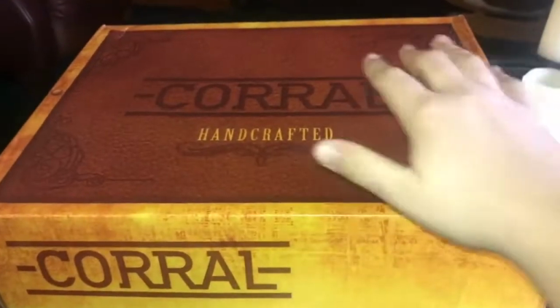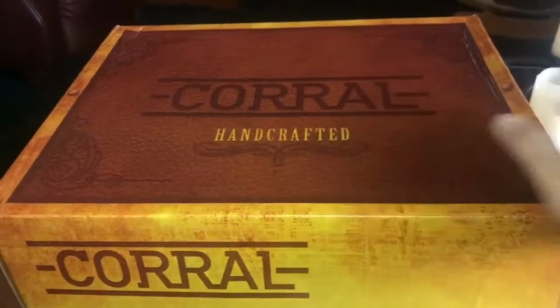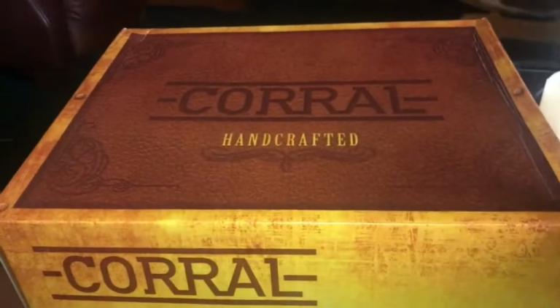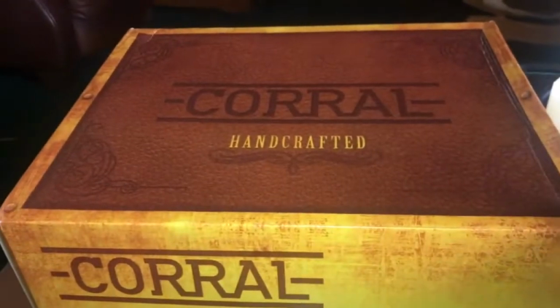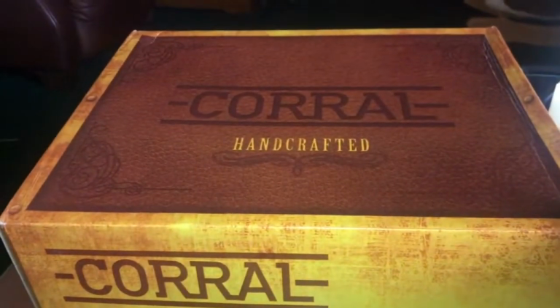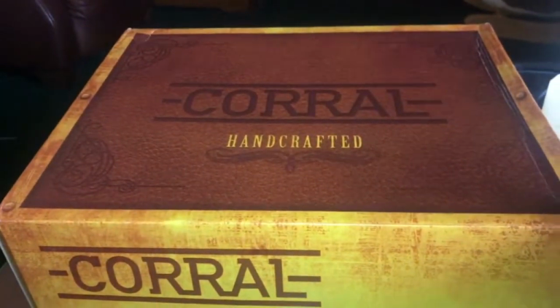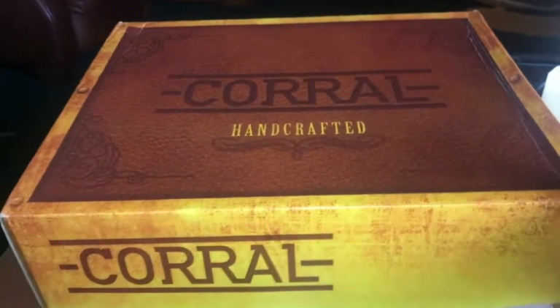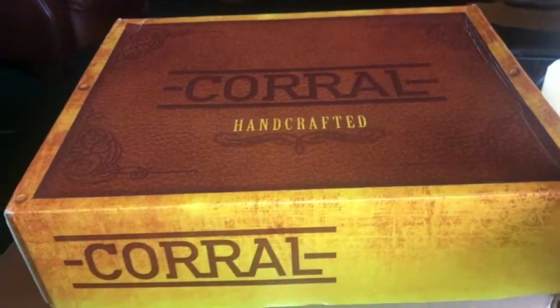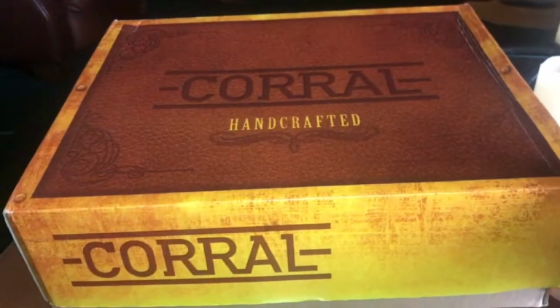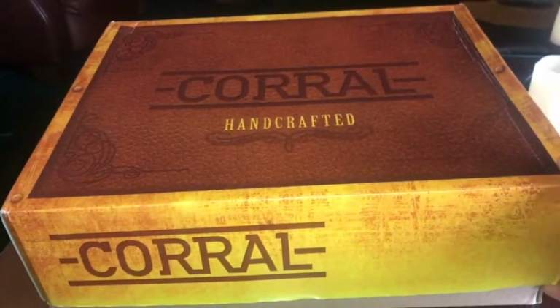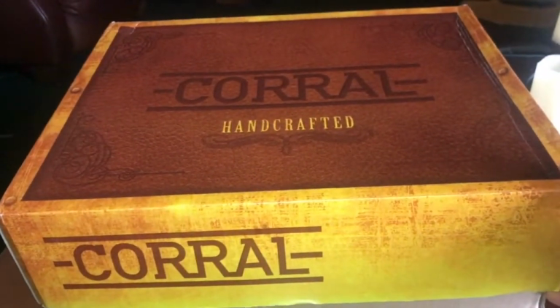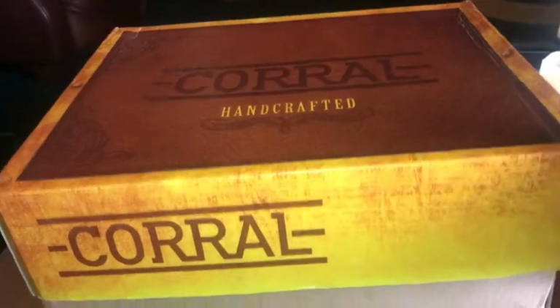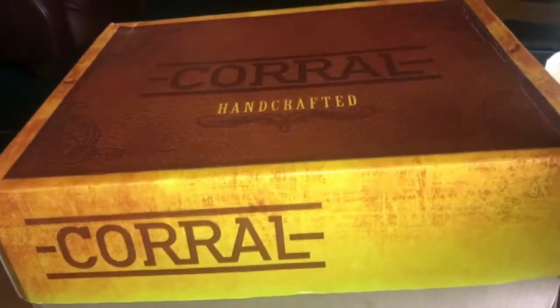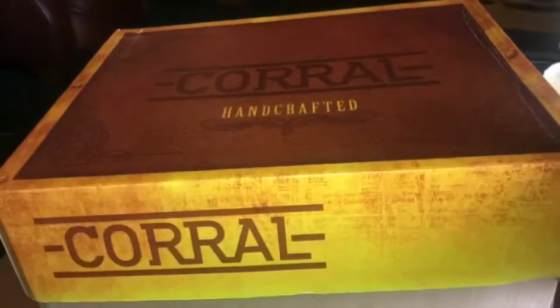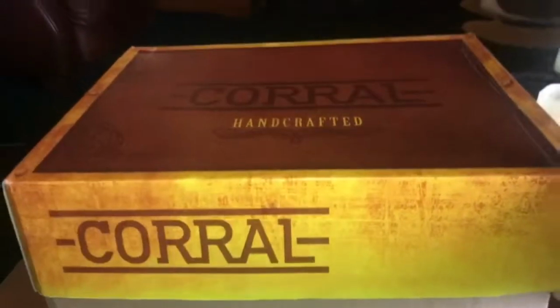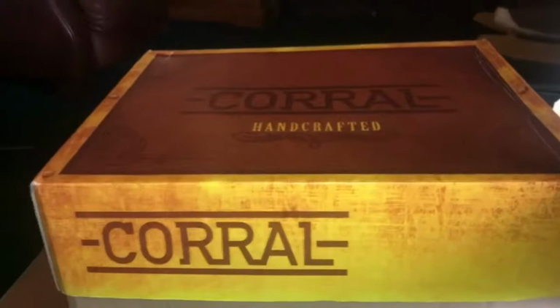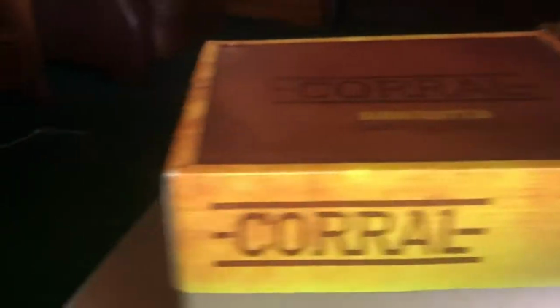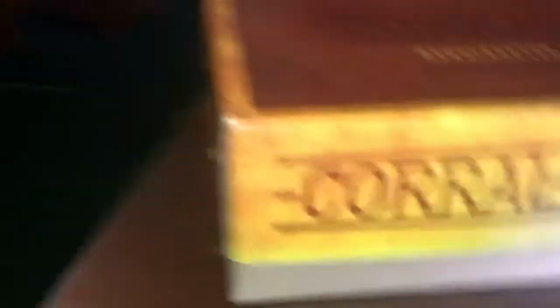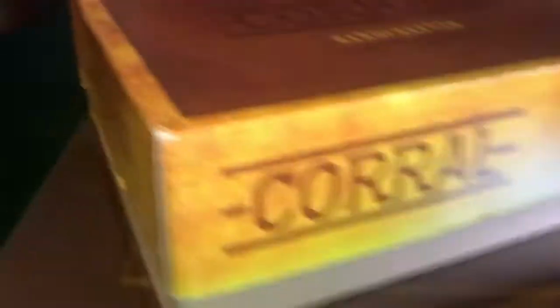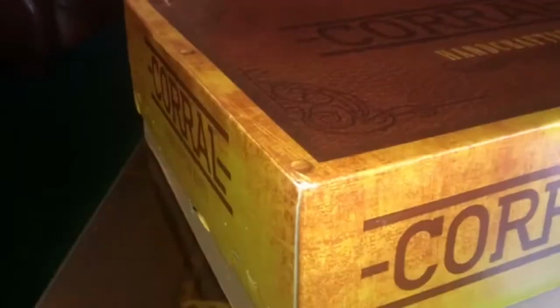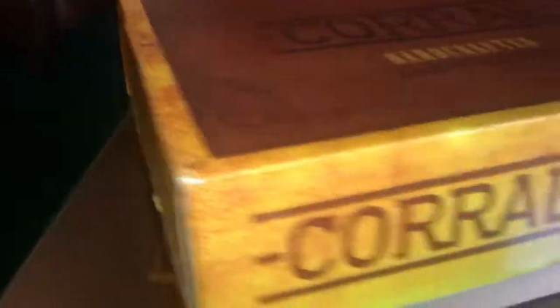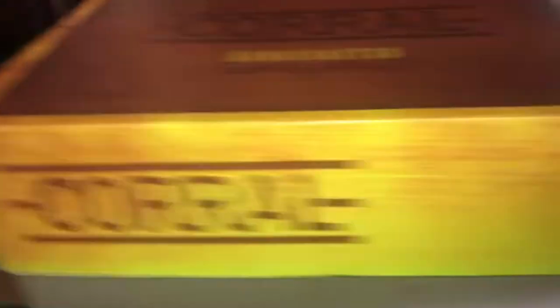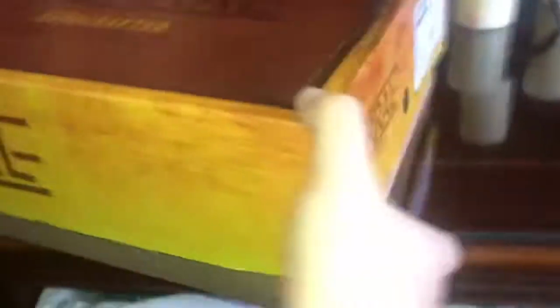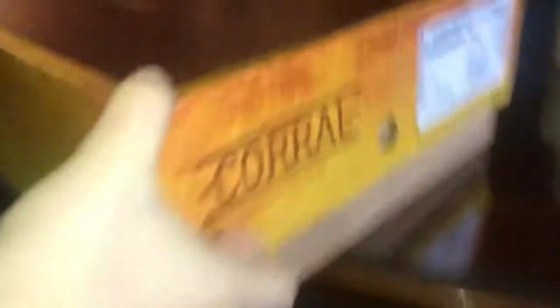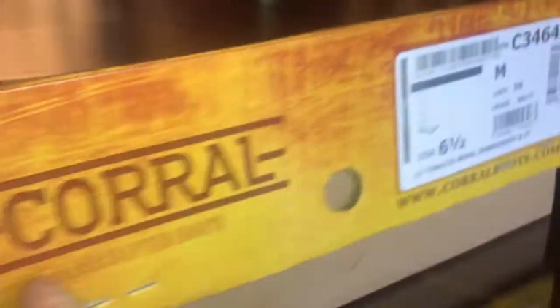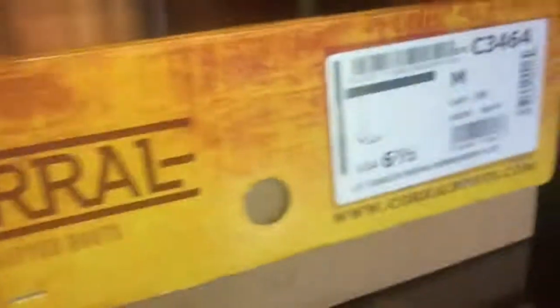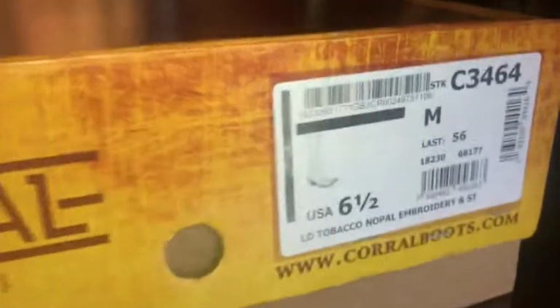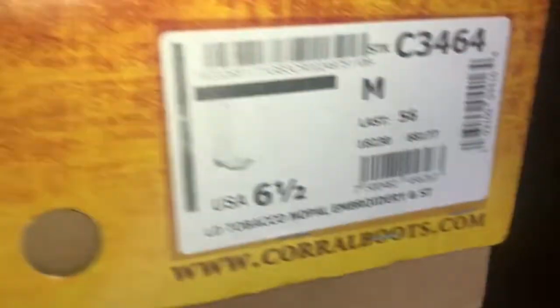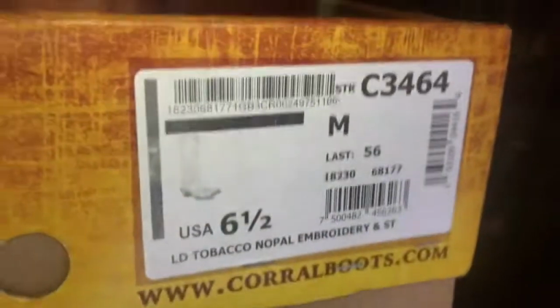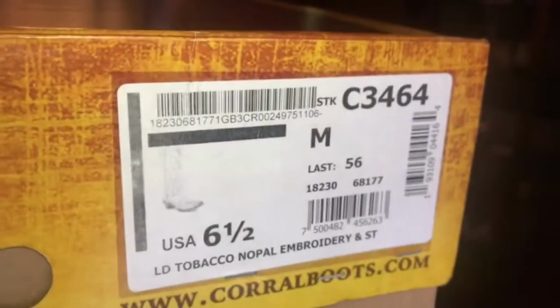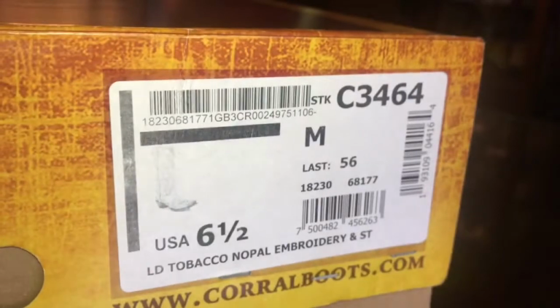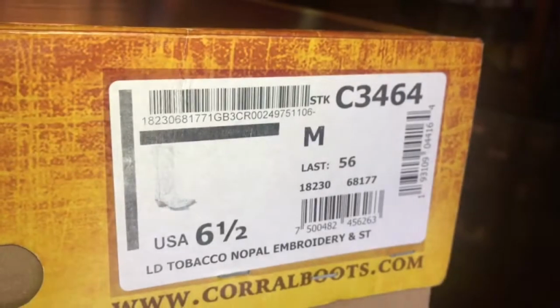So we're going to do a quick review on these coral, handcrafted, chameleon-style boots. It came in this box here — here's the label if you want to check it out.